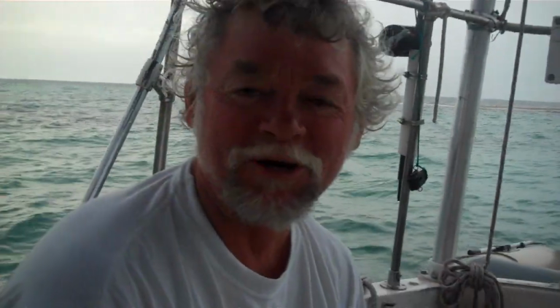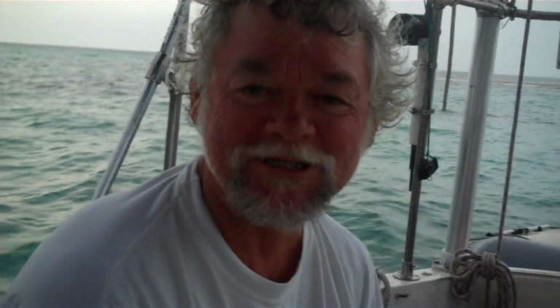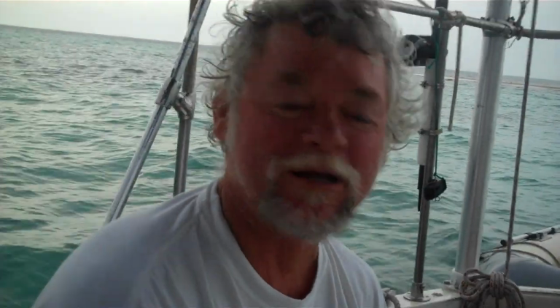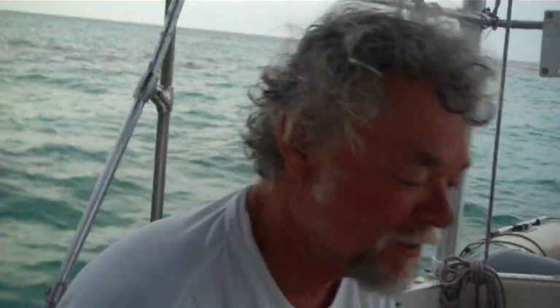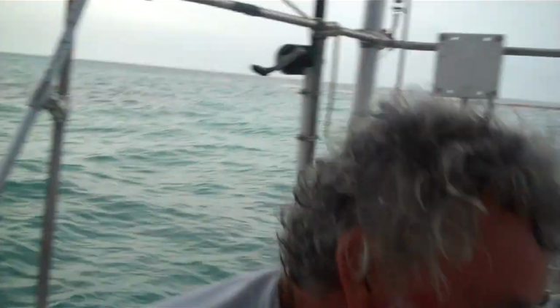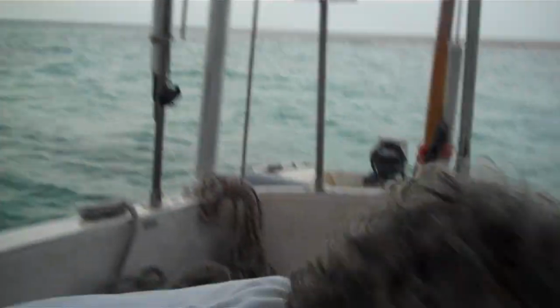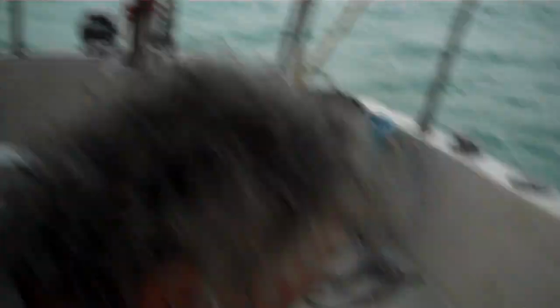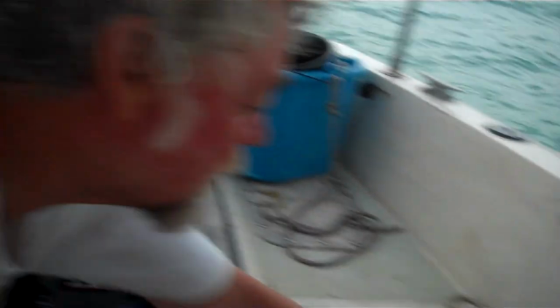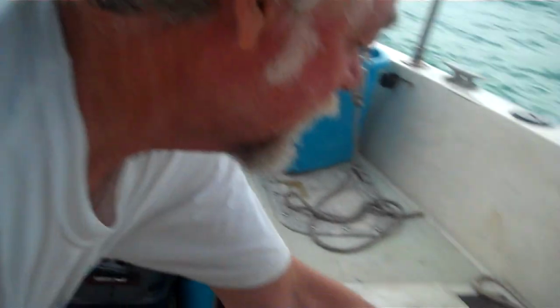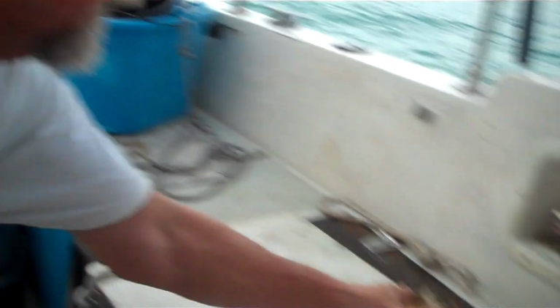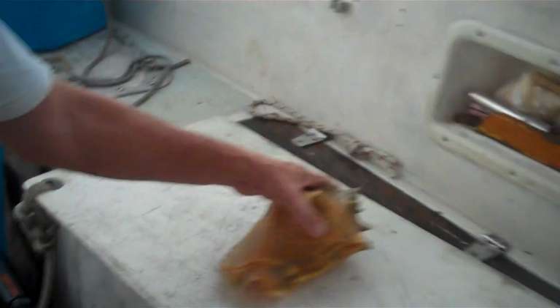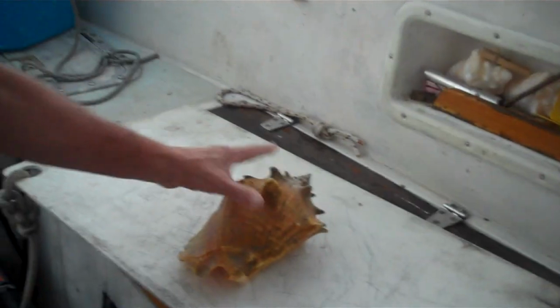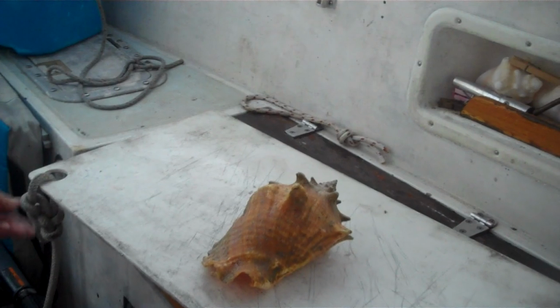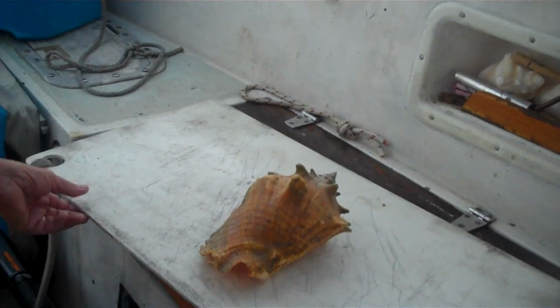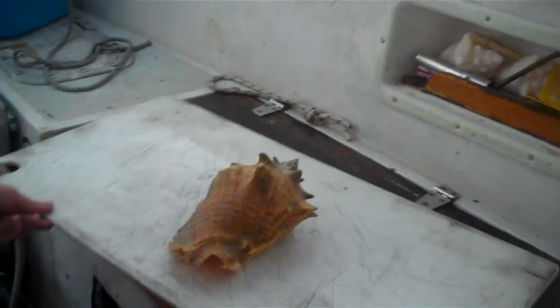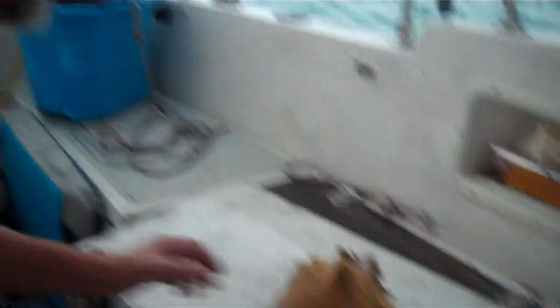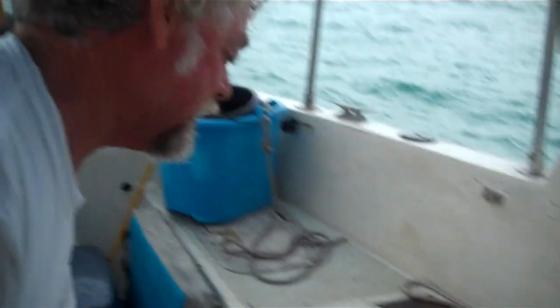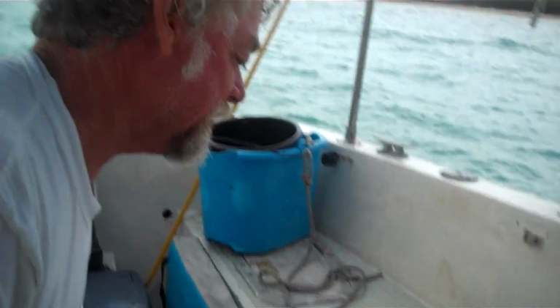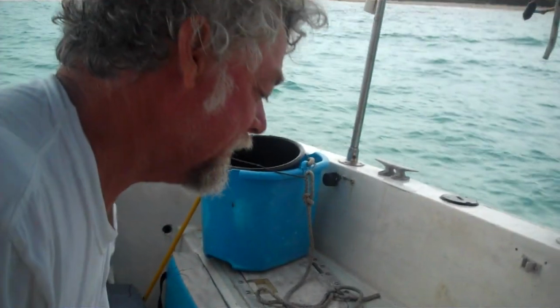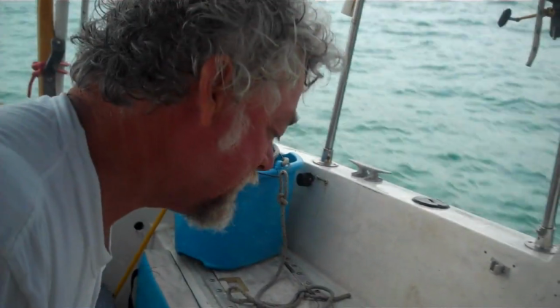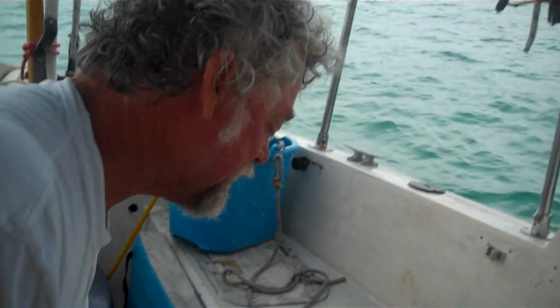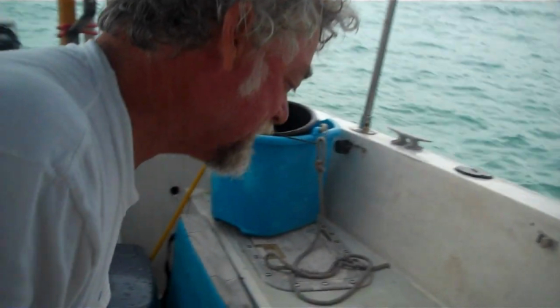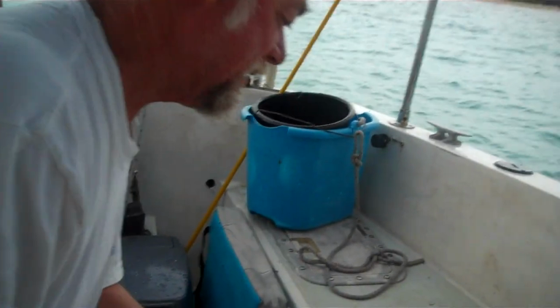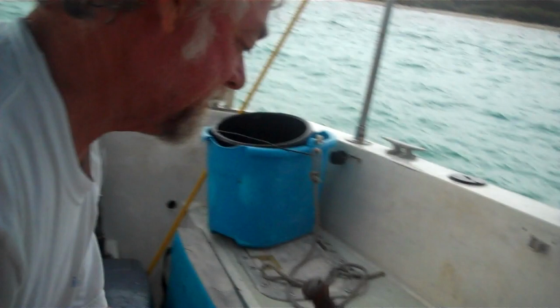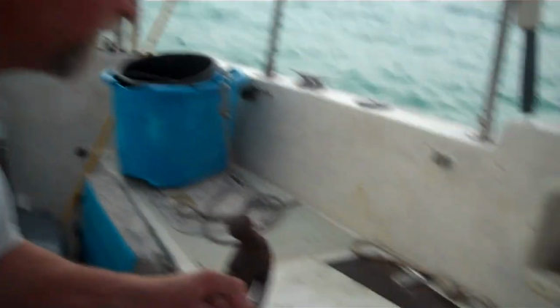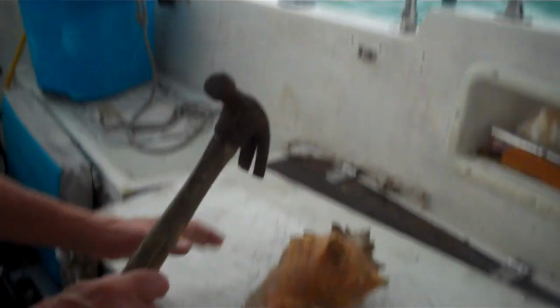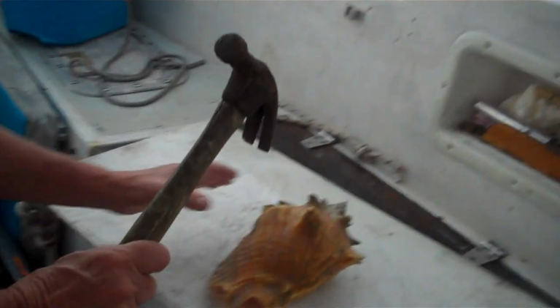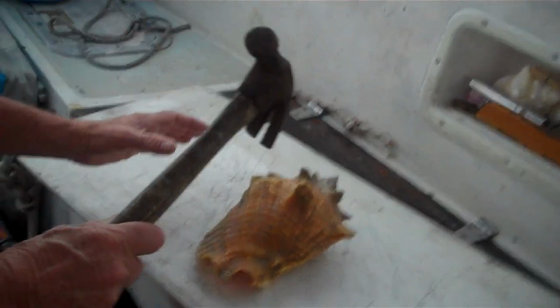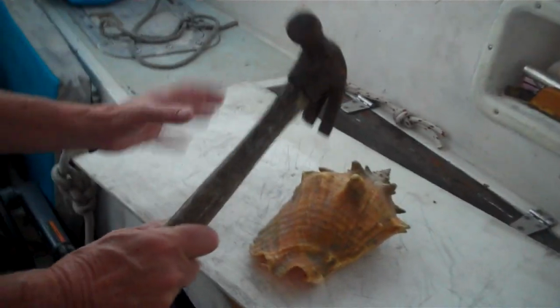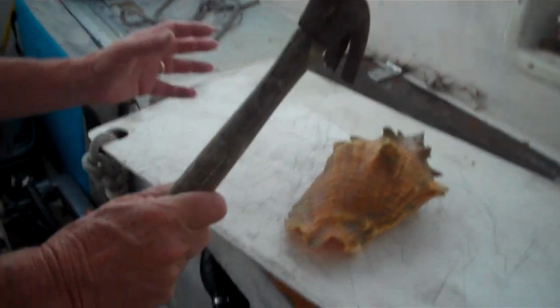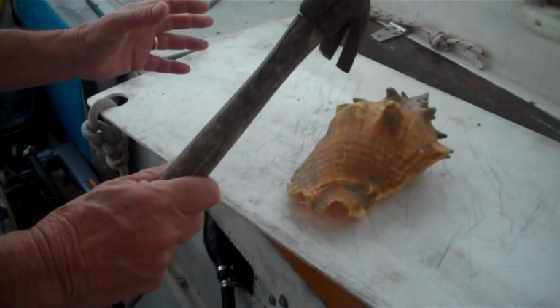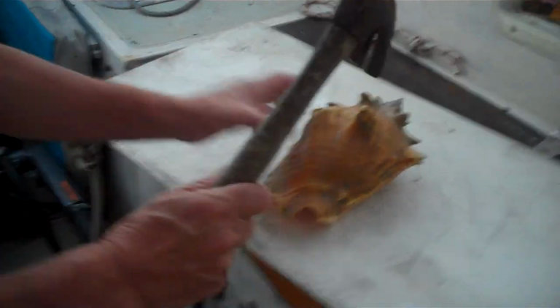Hello, this is Mark. We're going to go down and clean a conch. We just got a conch here at the bottom of the Alfa of Gun Key, and now we're going to hit it somewhere — they say to hit it in a specific spot, but I'm never sure where exactly, so I'm going to hit it wherever I want.